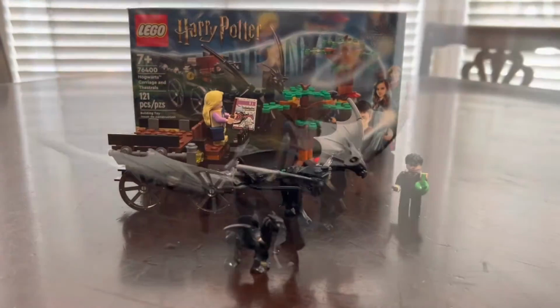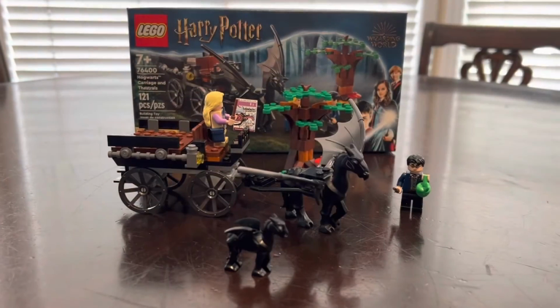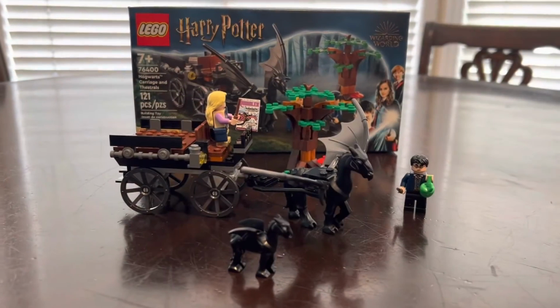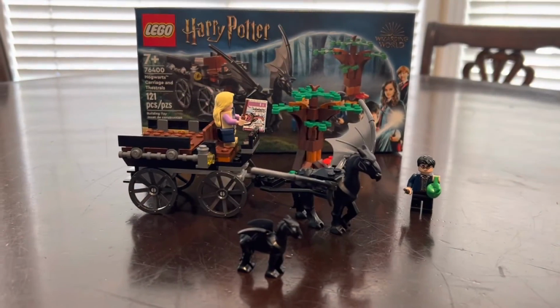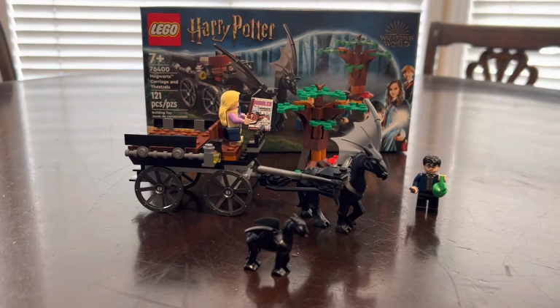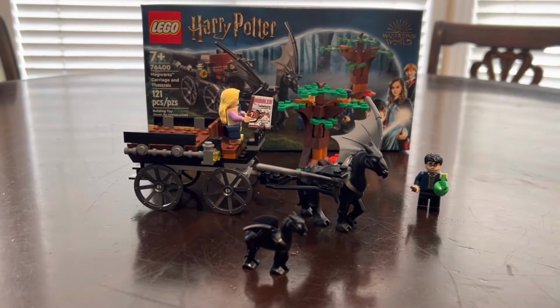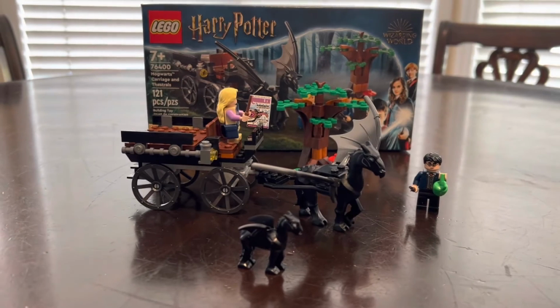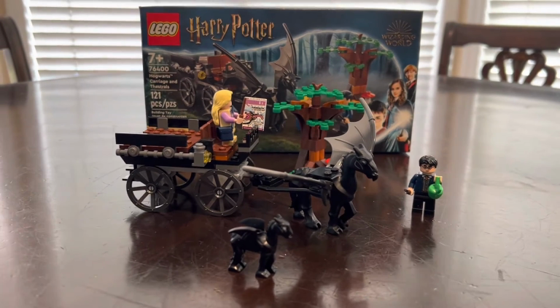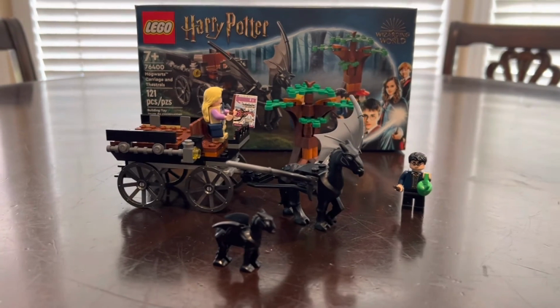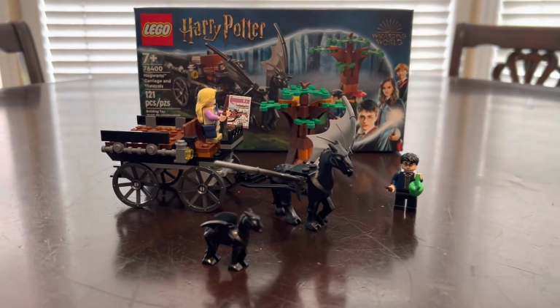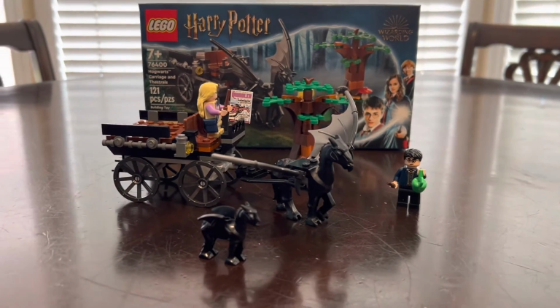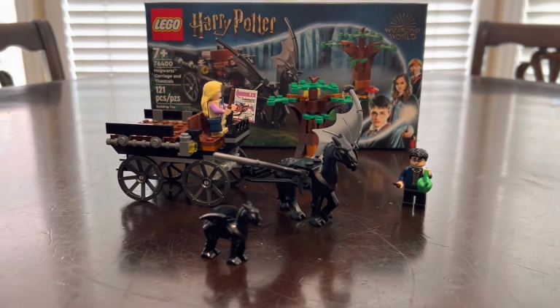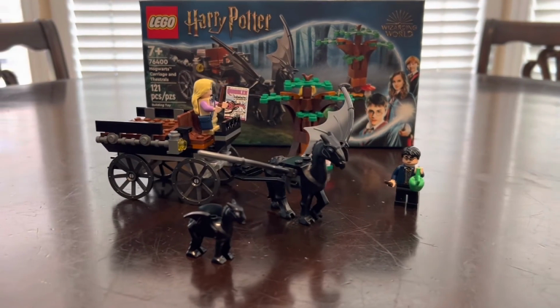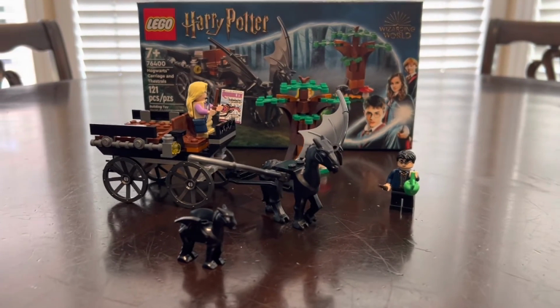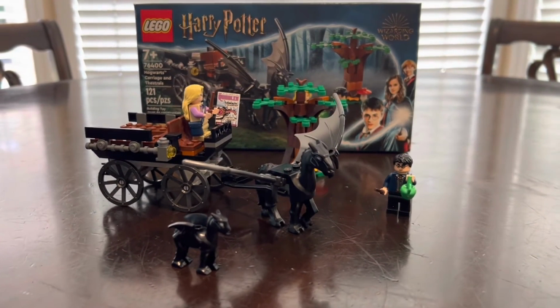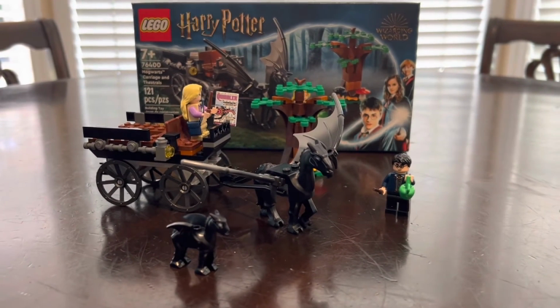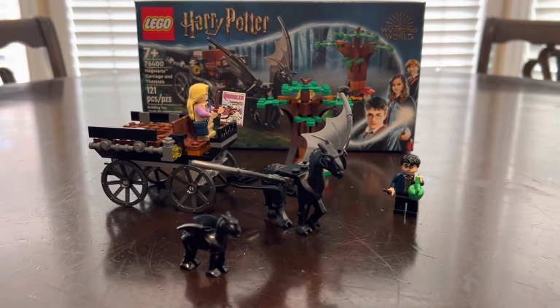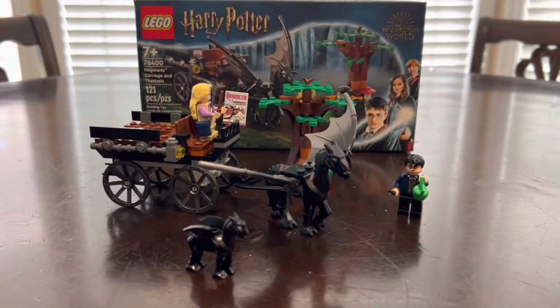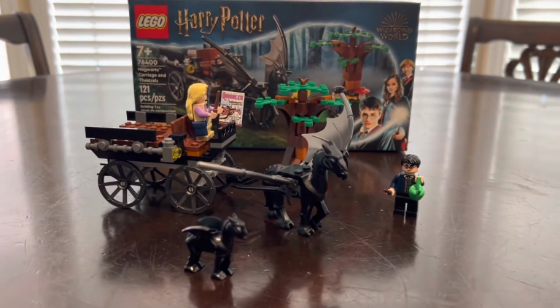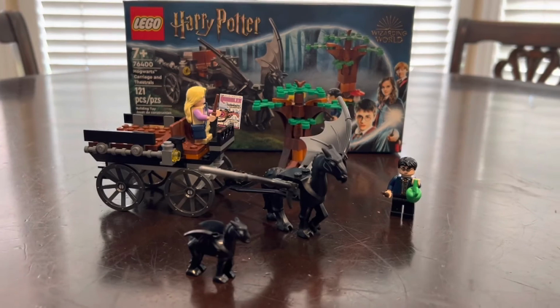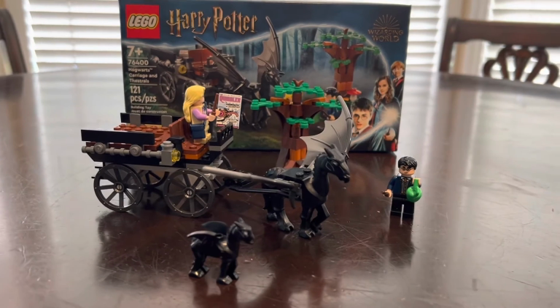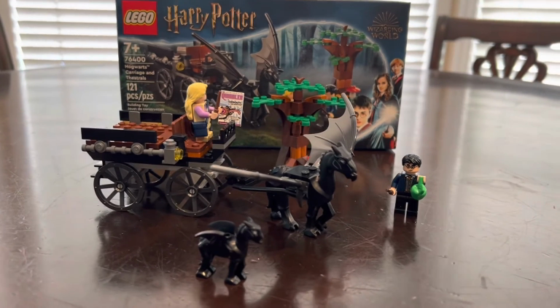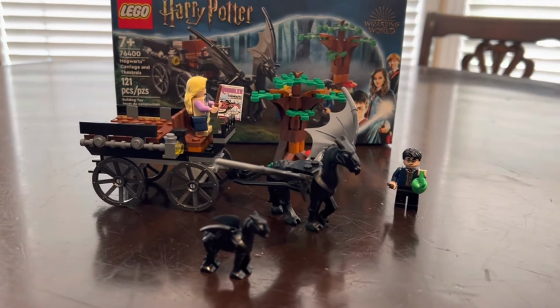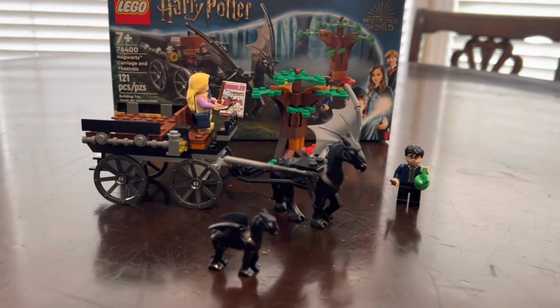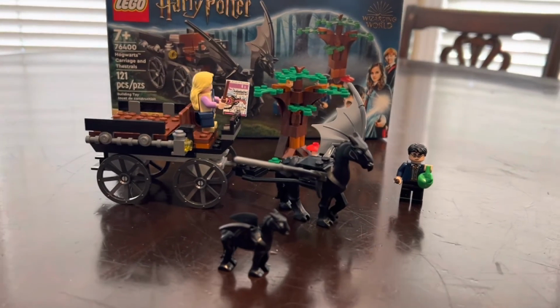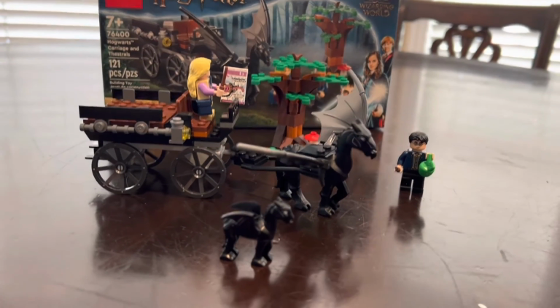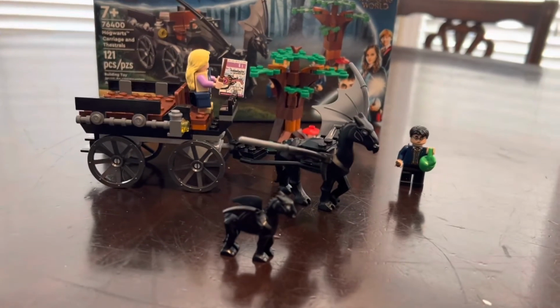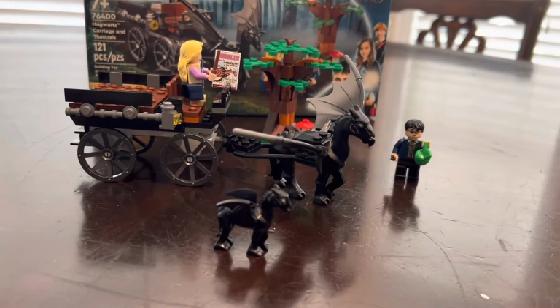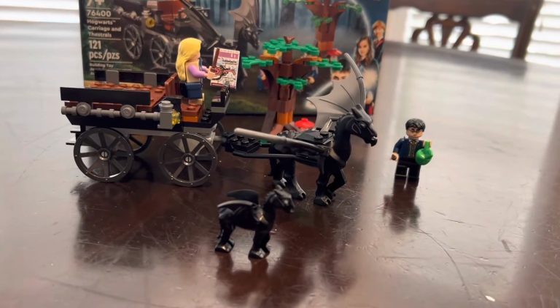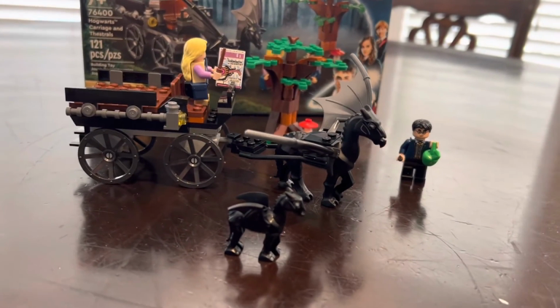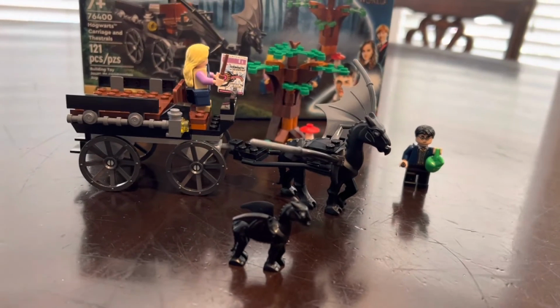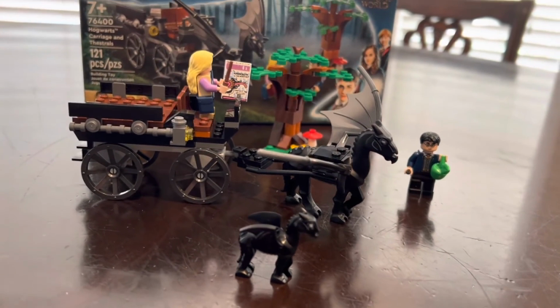Here is the final build in the set and all the details. Overall for $20, the Harry Potter Hogwarts Carriage and Thestral set I like a lot. I love the baby Thestral and I like the big Thestral.